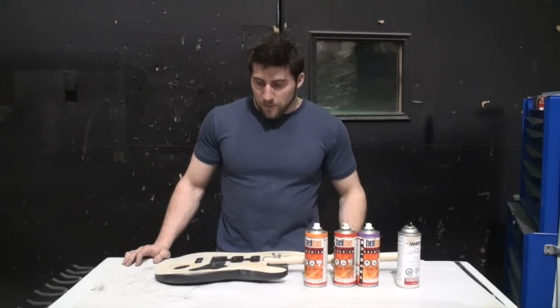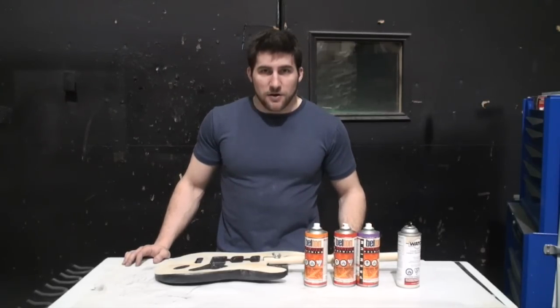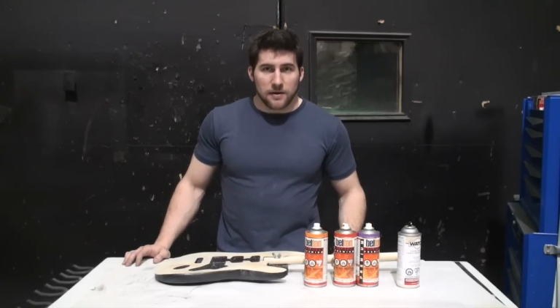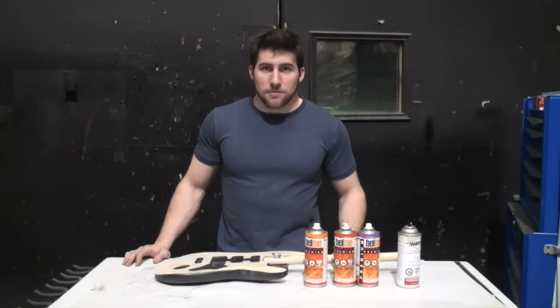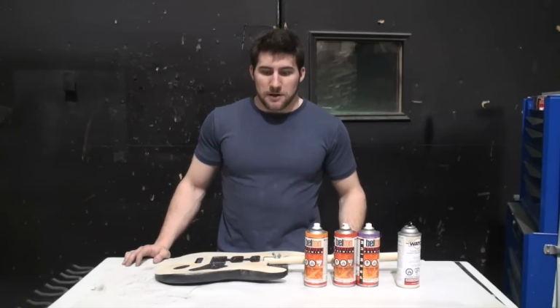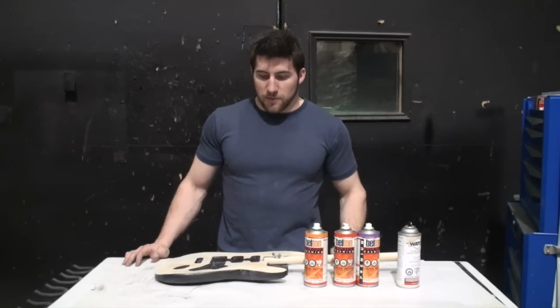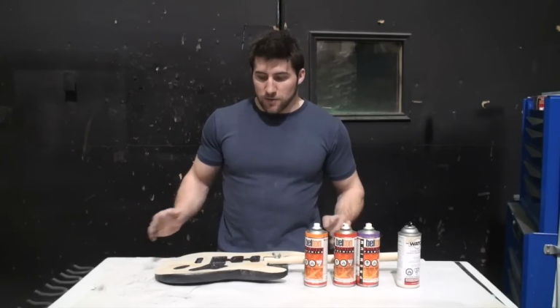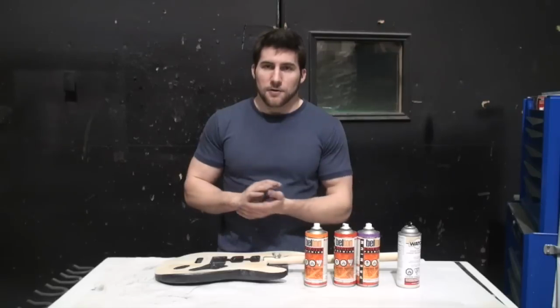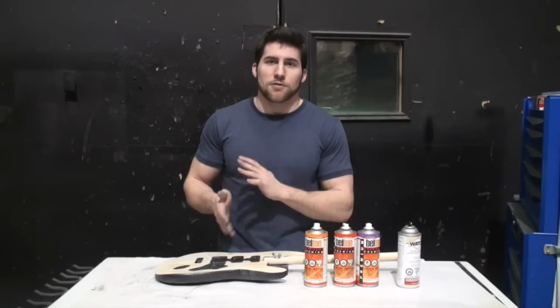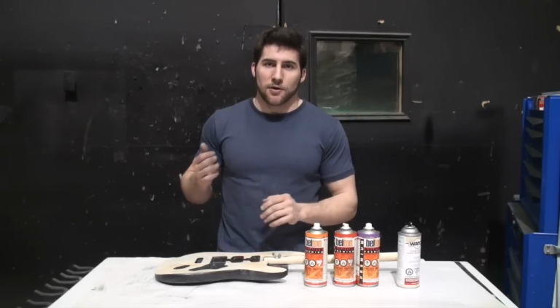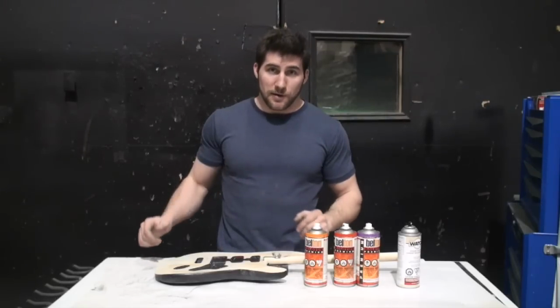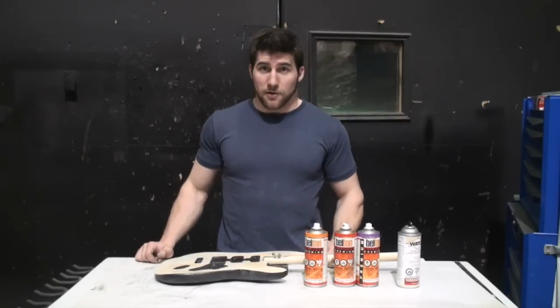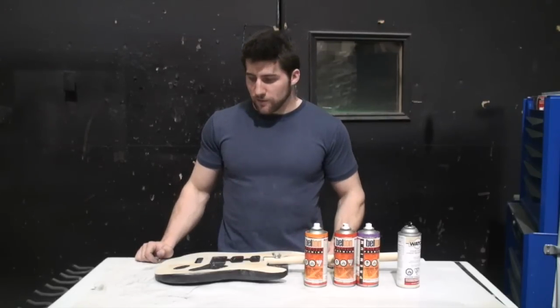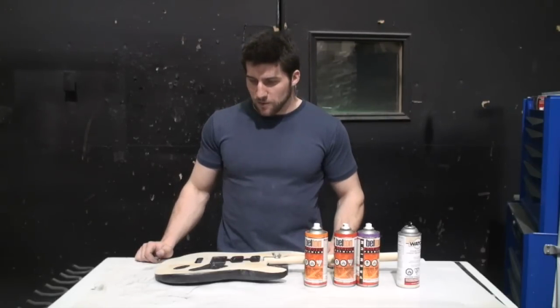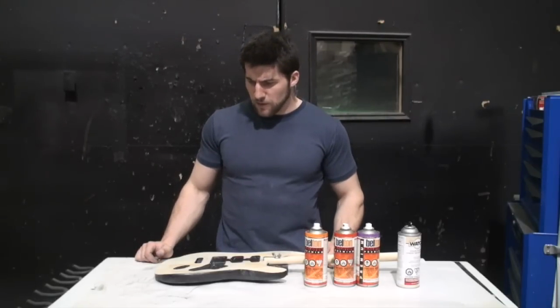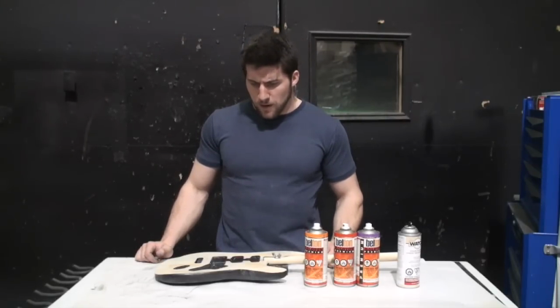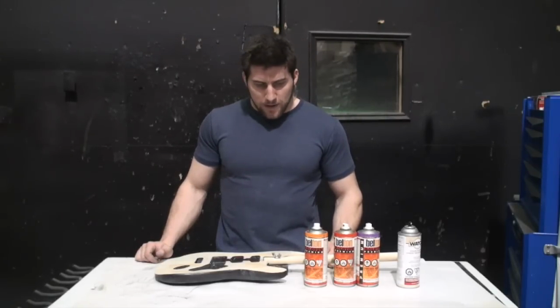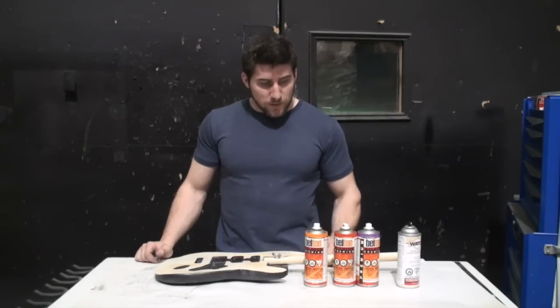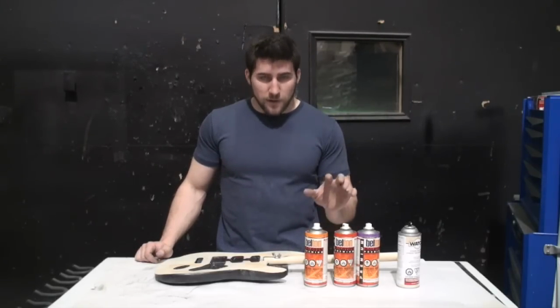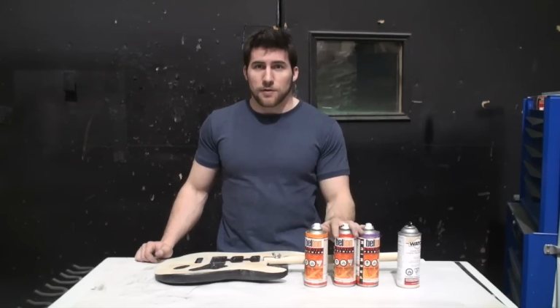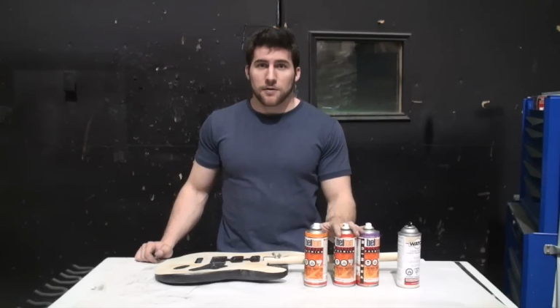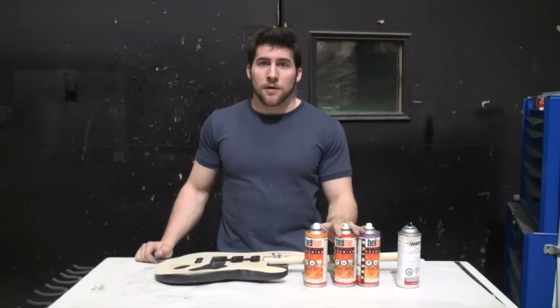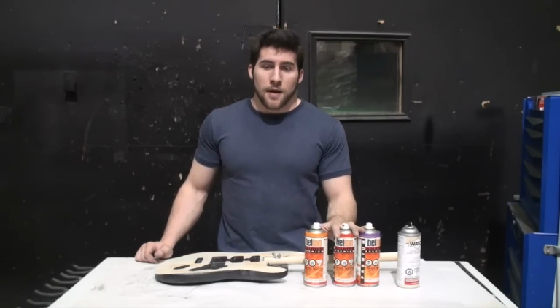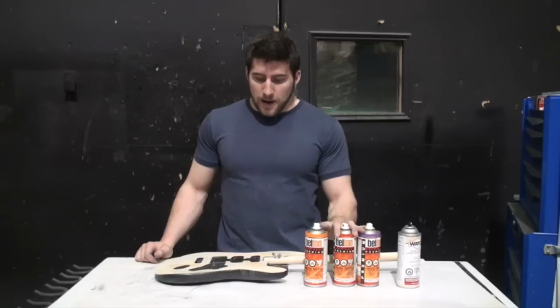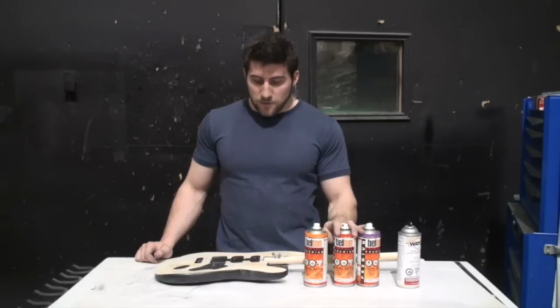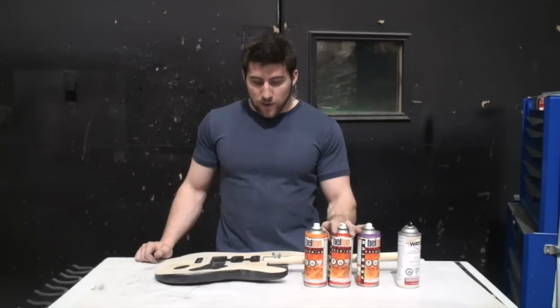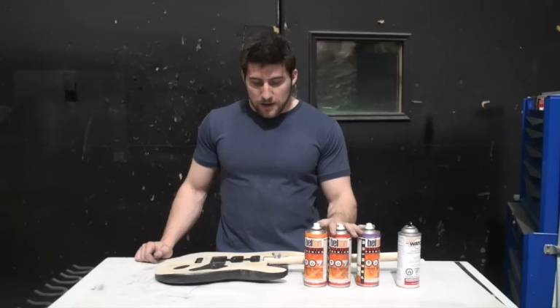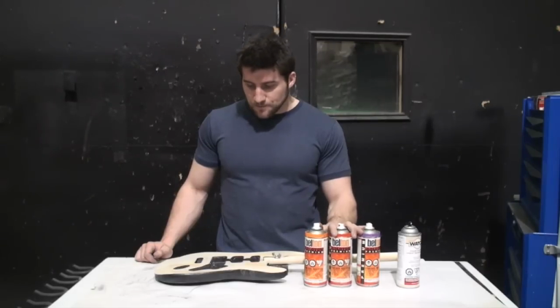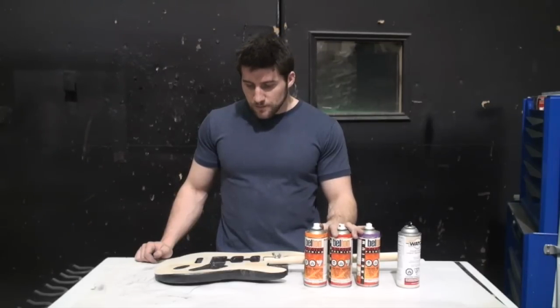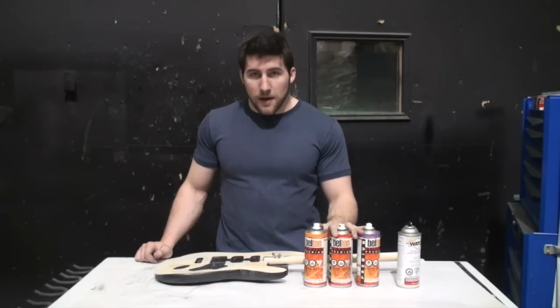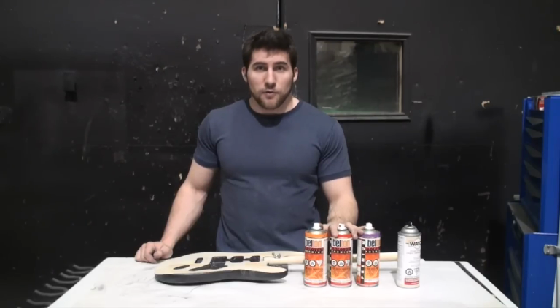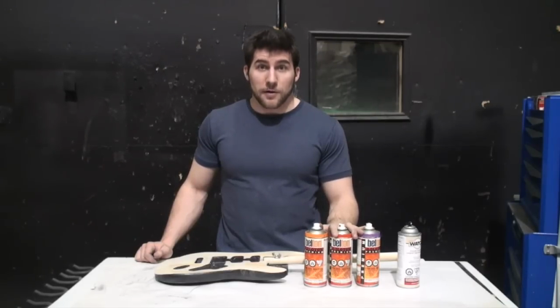I'm not going to do that because, like I said, I'm never going to use this guitar, so that's just going to make it harder for me to sand it all off after once I've done this video. So I'm just going to start in with the colors and show you how I do that and we'll move on from there.